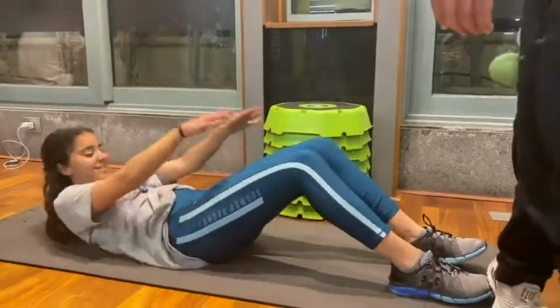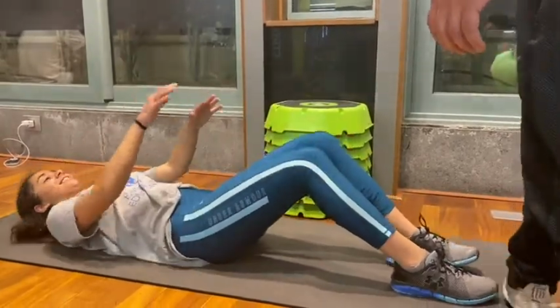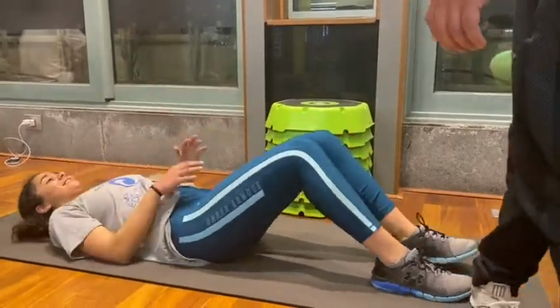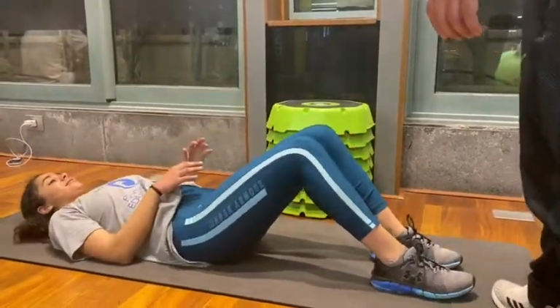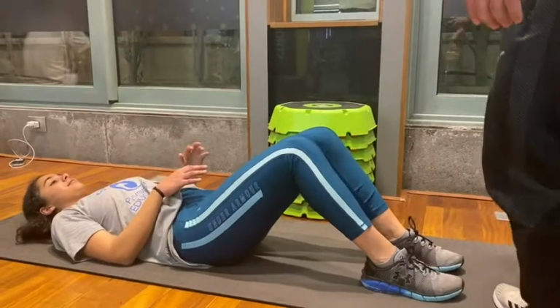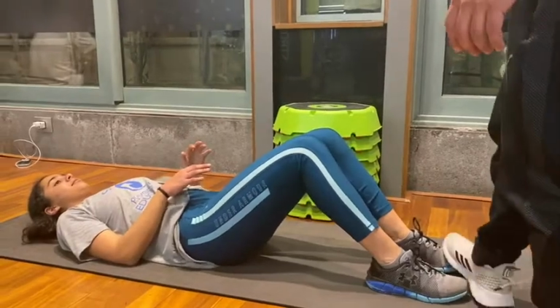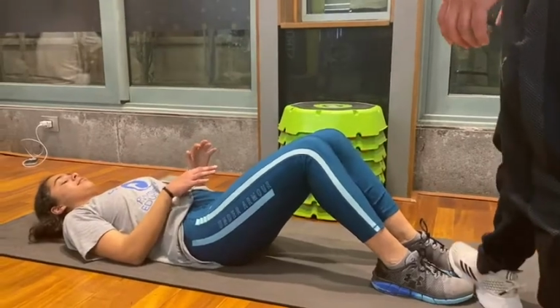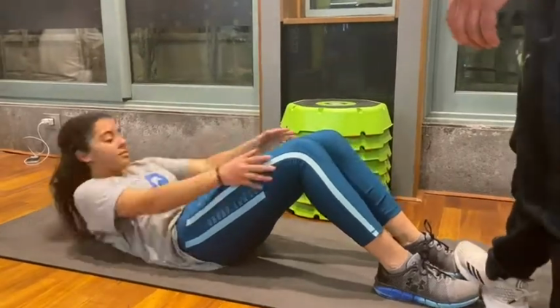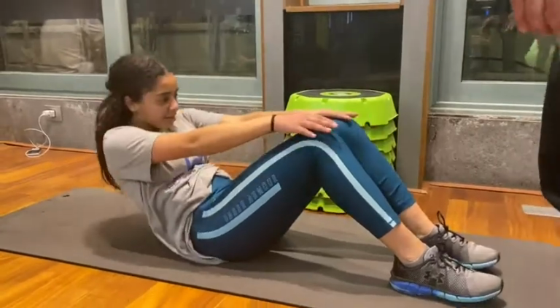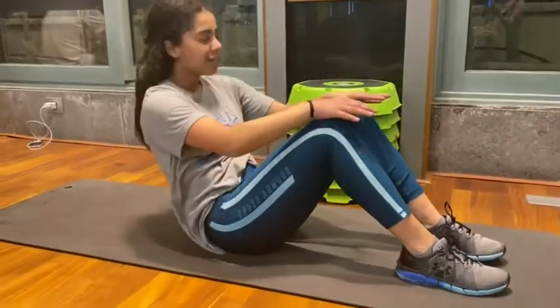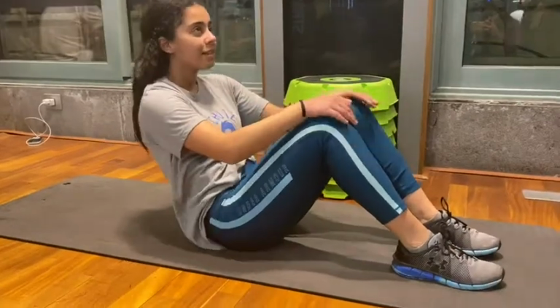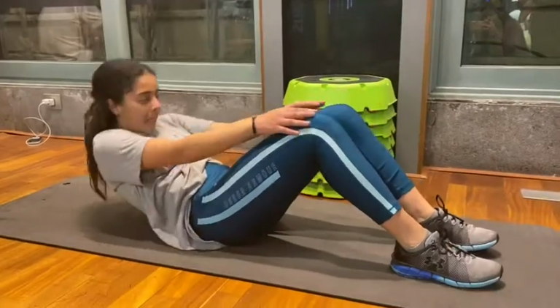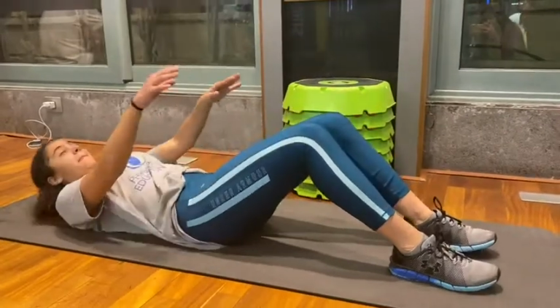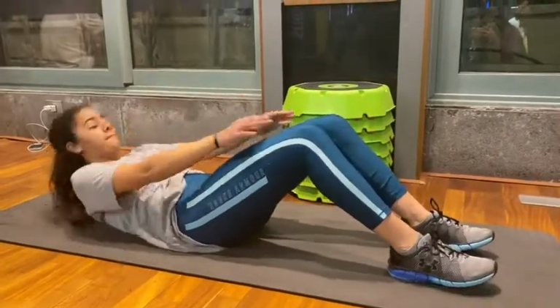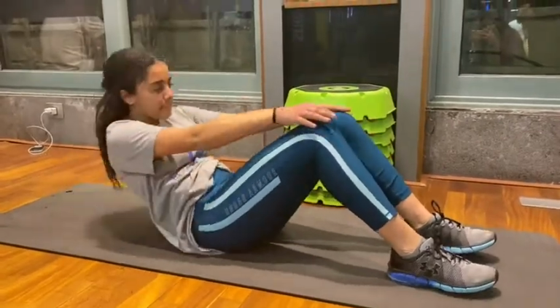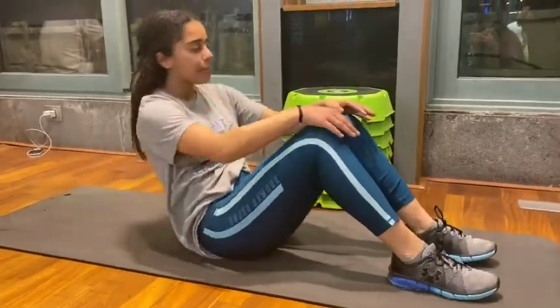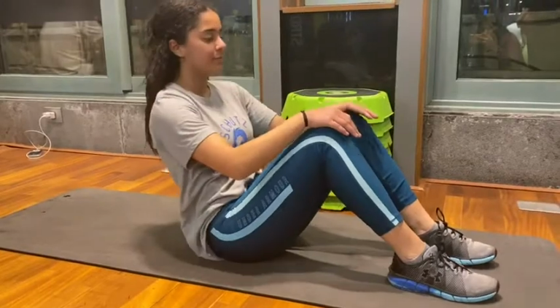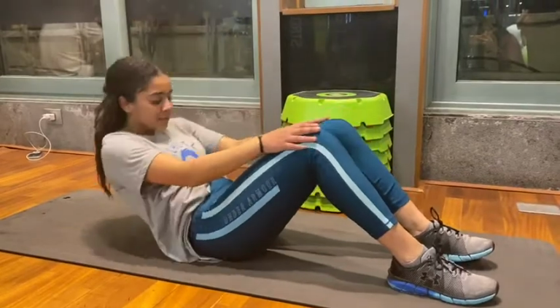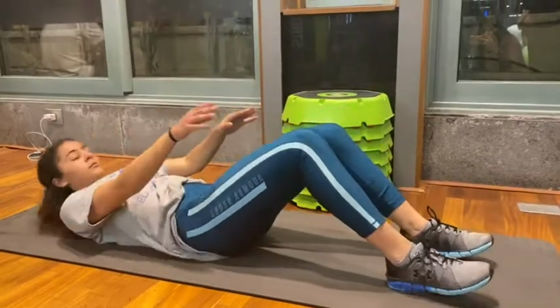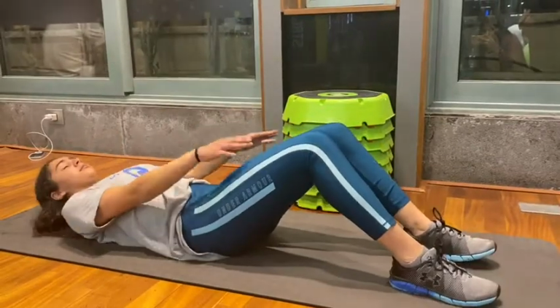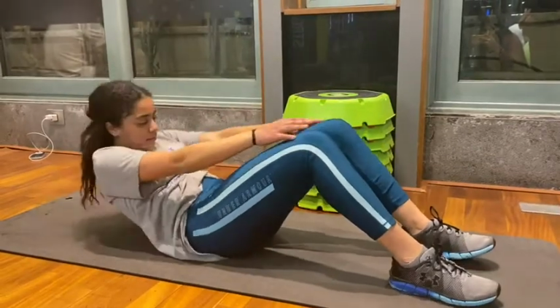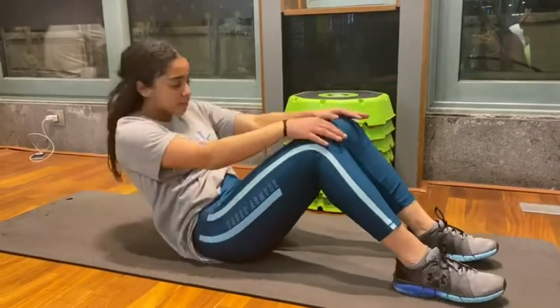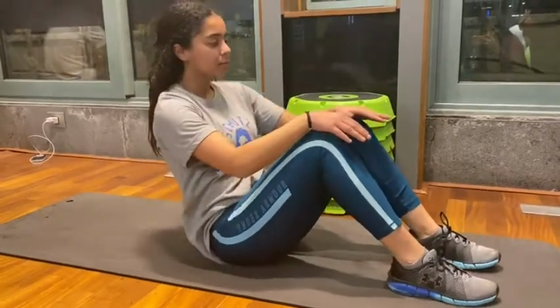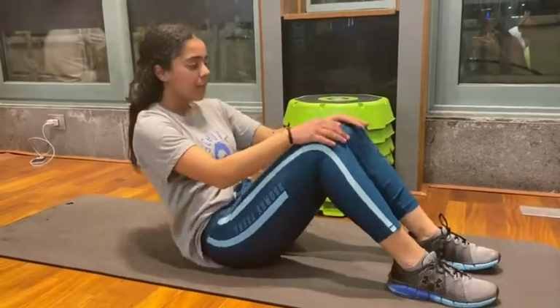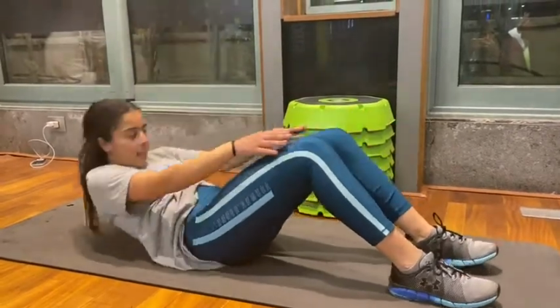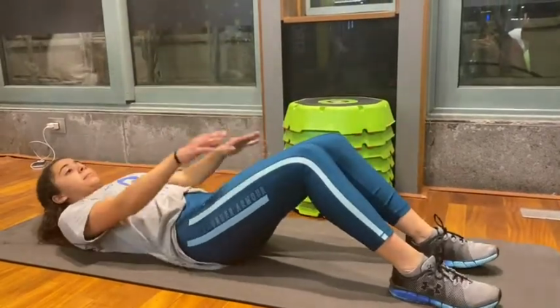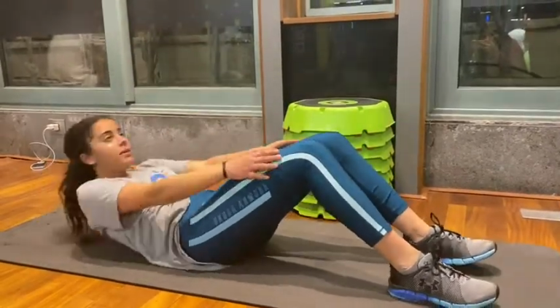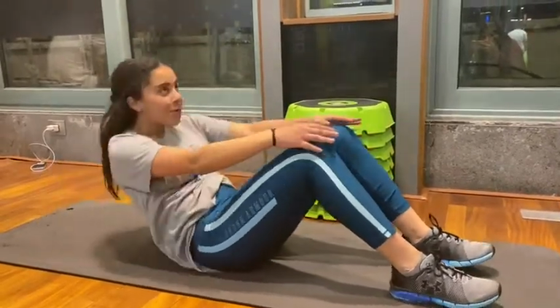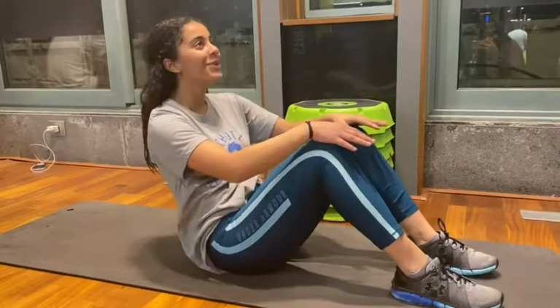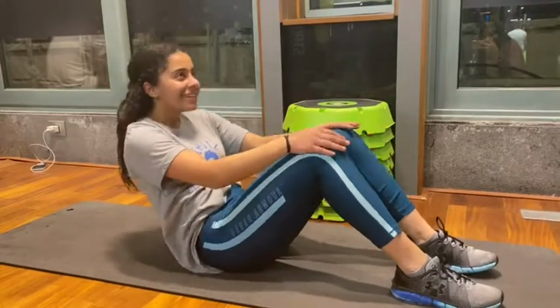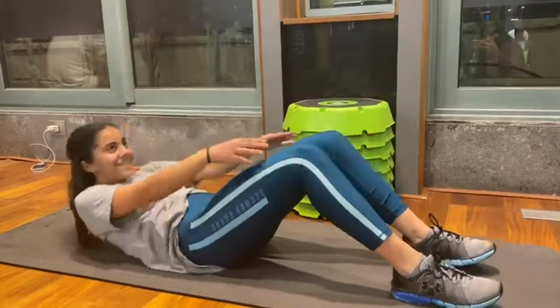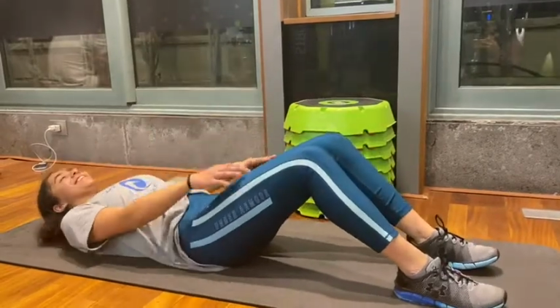Keep your feet on the floor throughout the movement and avoid the temptation to put your feet under something. Another common mistake is to use your arms to pull the back of your head. Make sure not to do this, otherwise you may strain your neck.